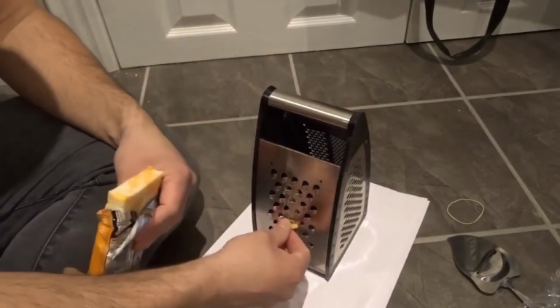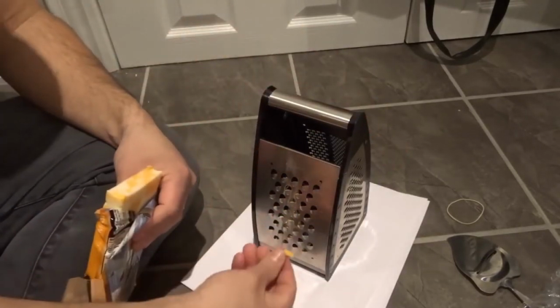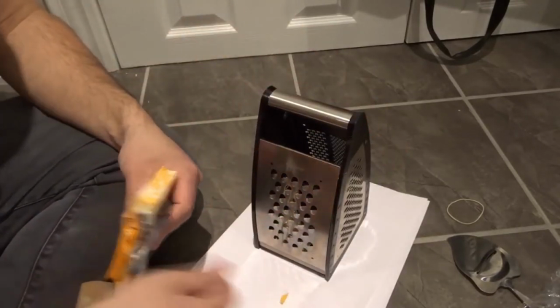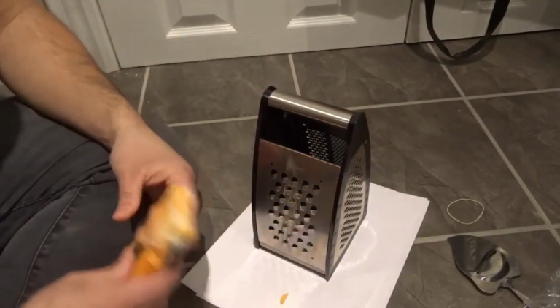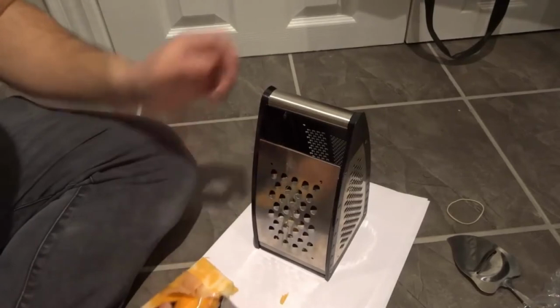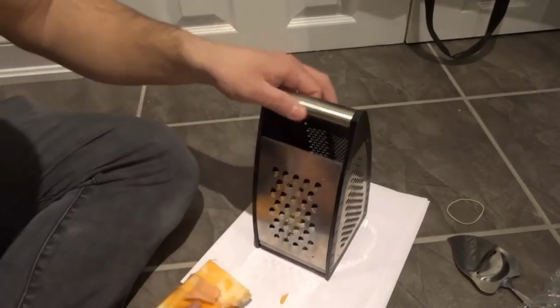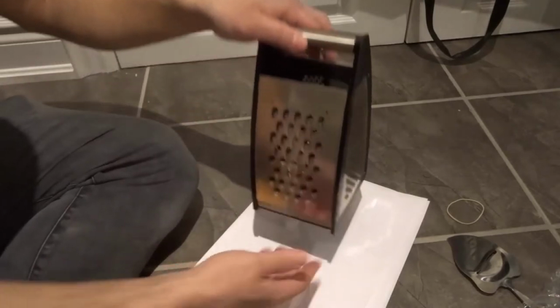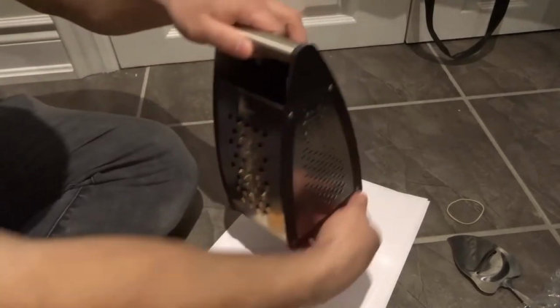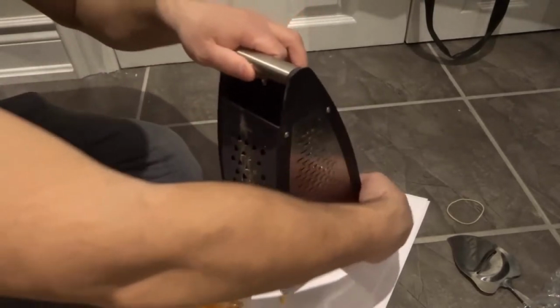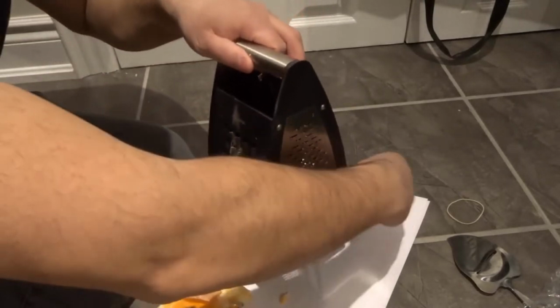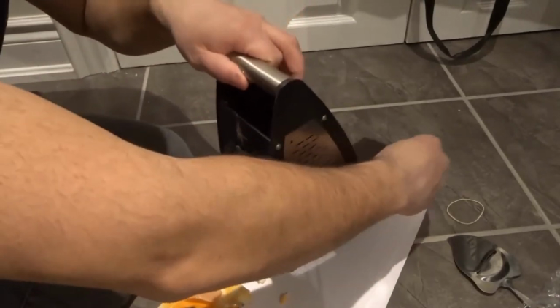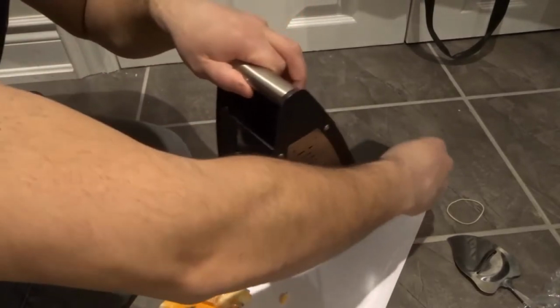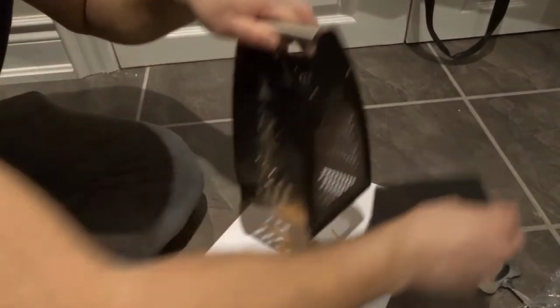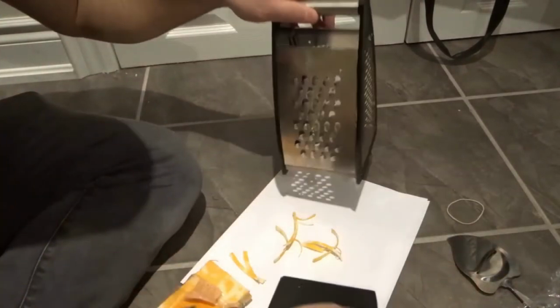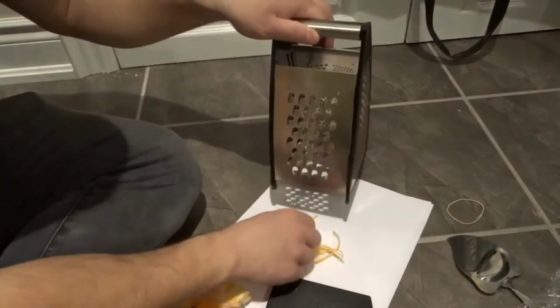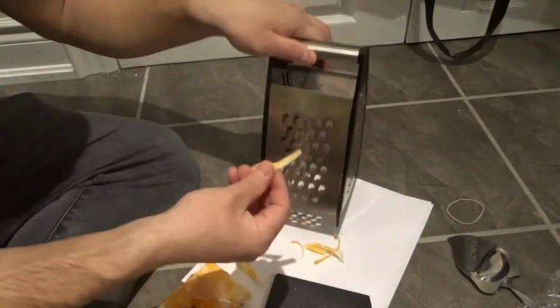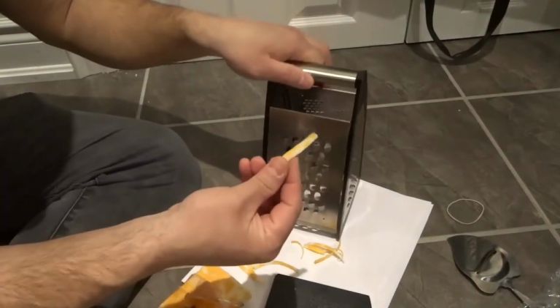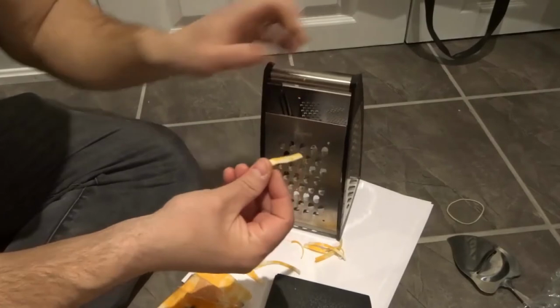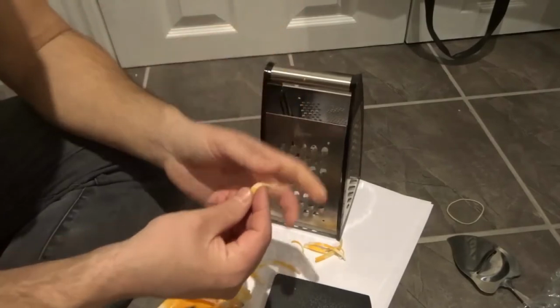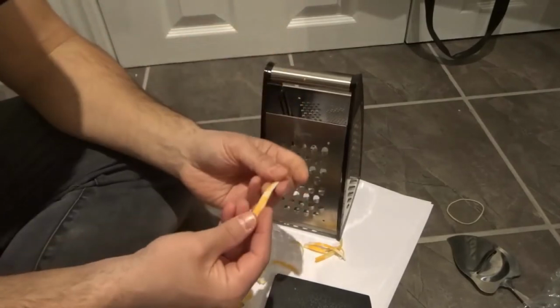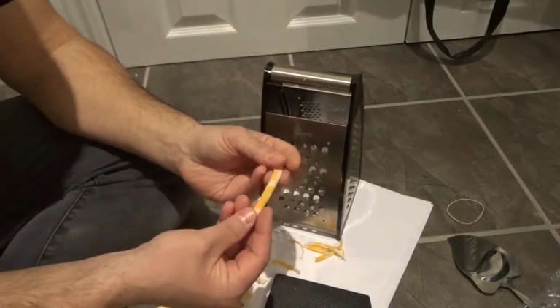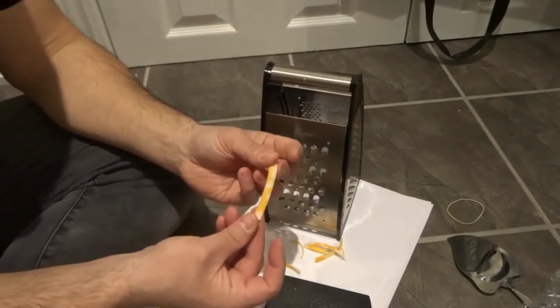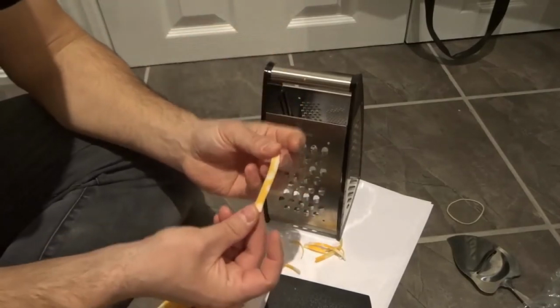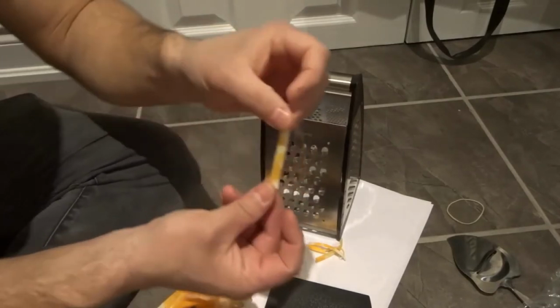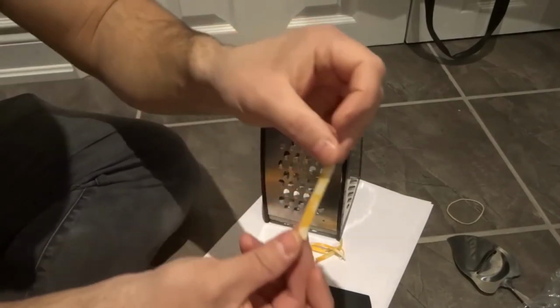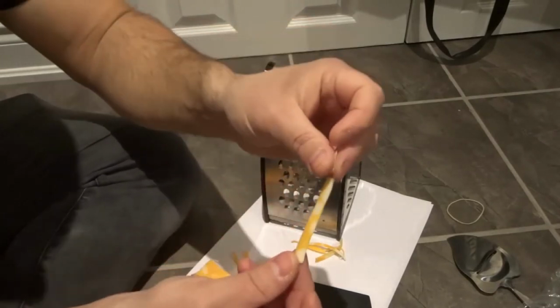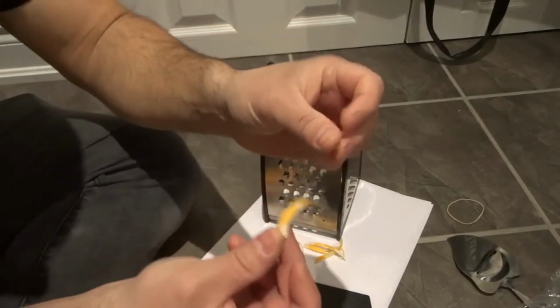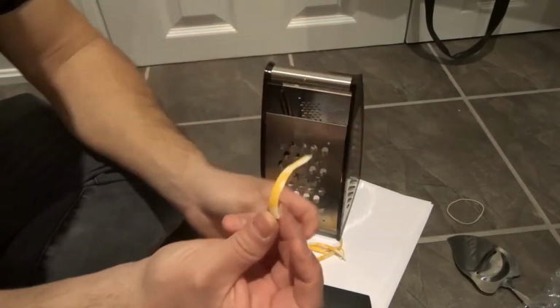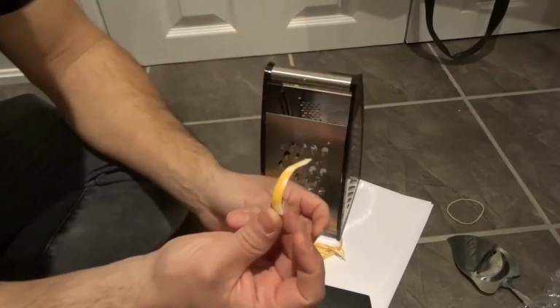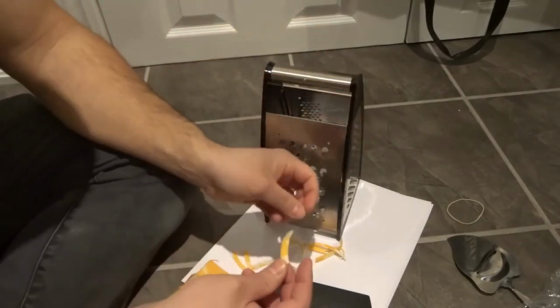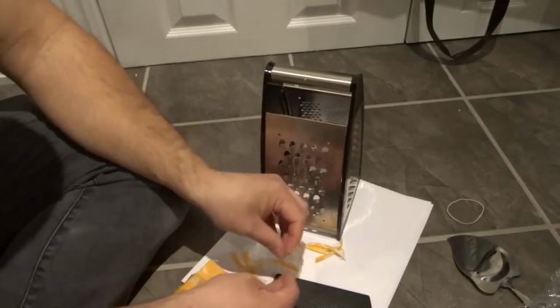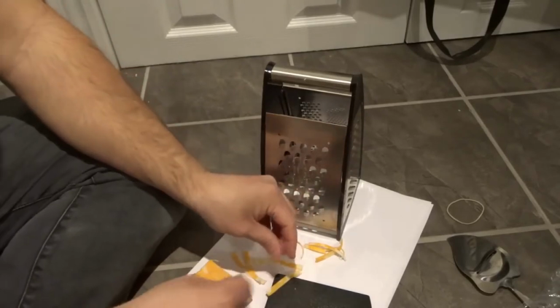A little bit got caught there, so I'm just going to get rid of that. Basically, as you can see, that option grated the cheese like this — it really just gave it these little, almost shredded pieces of cheese. It almost shreds it.